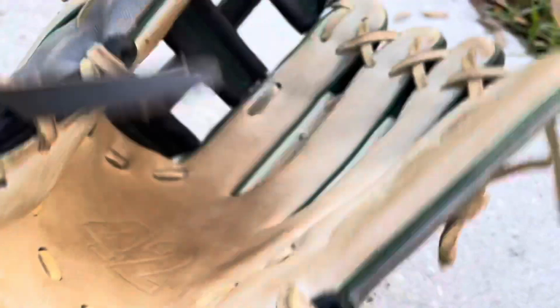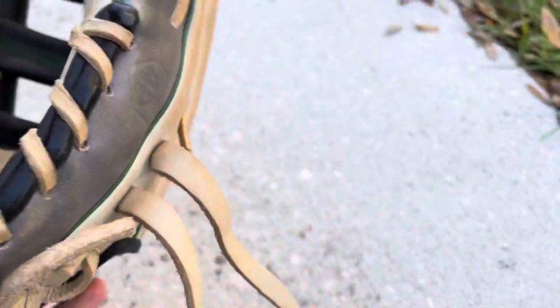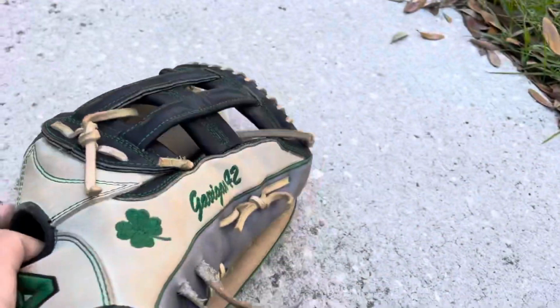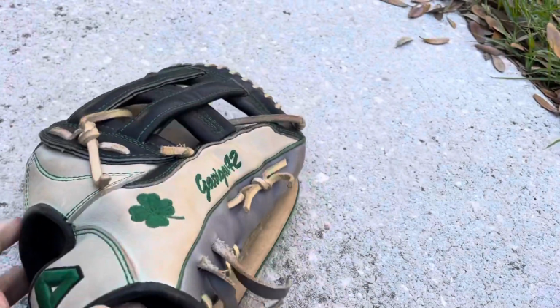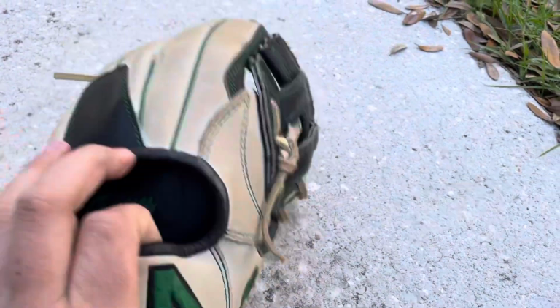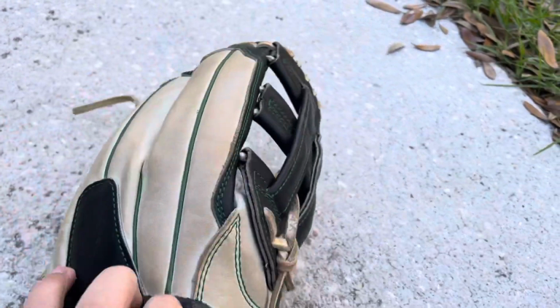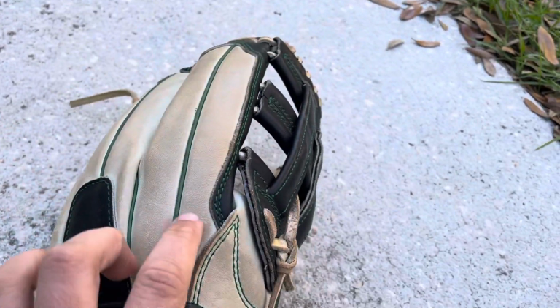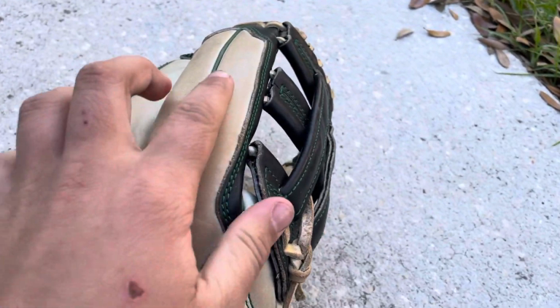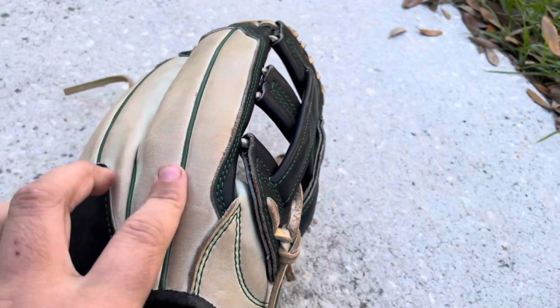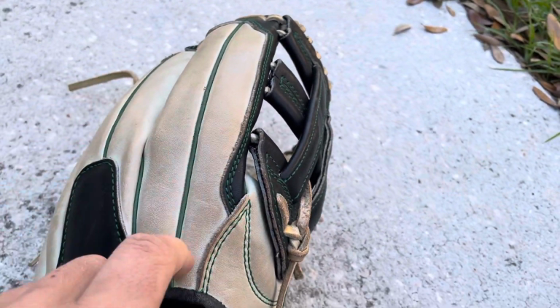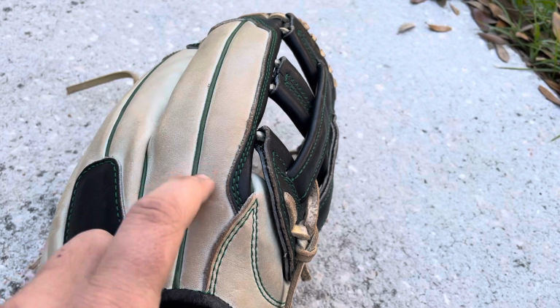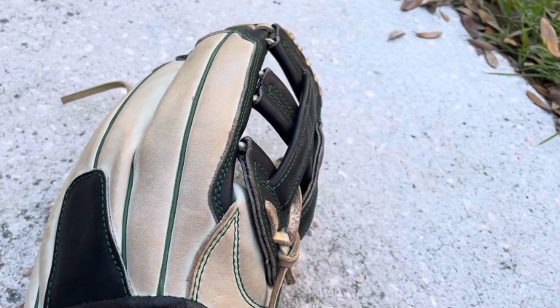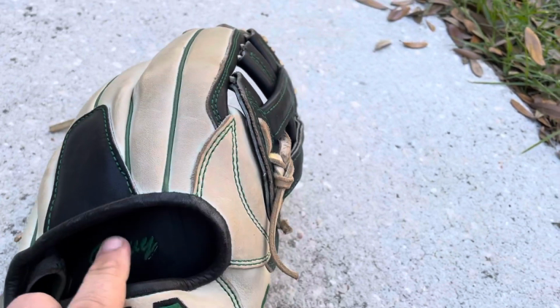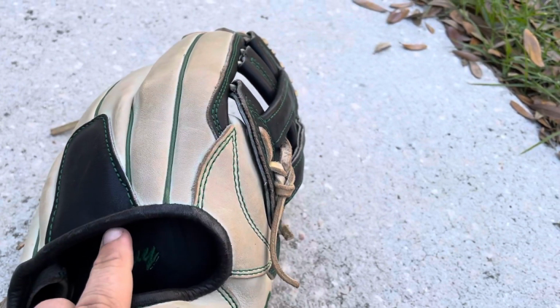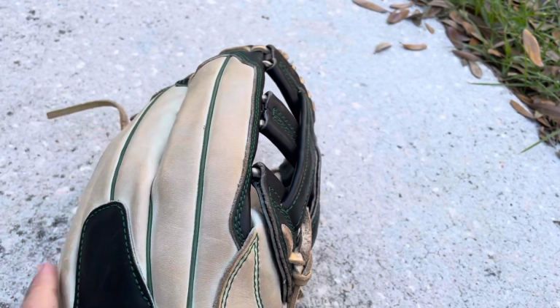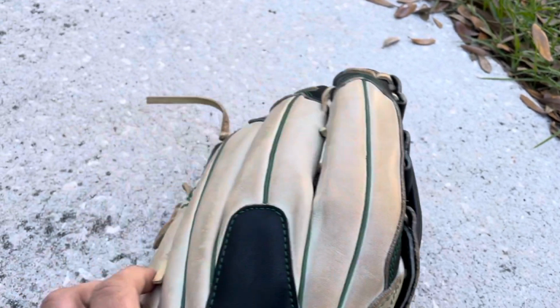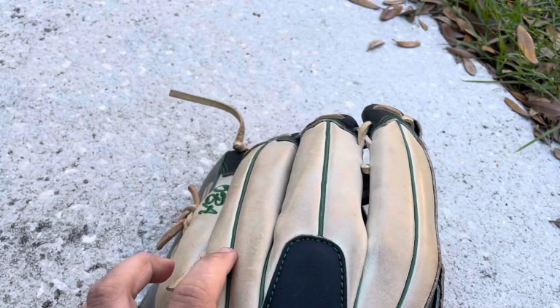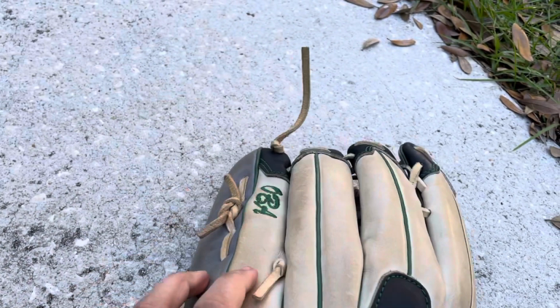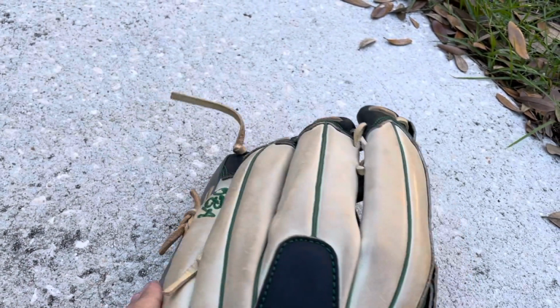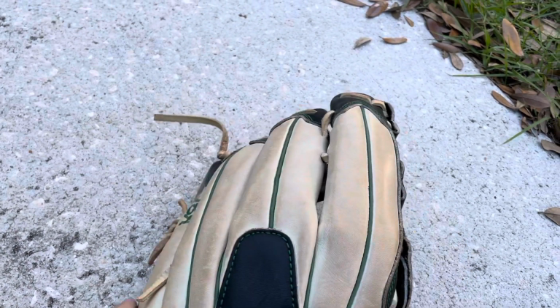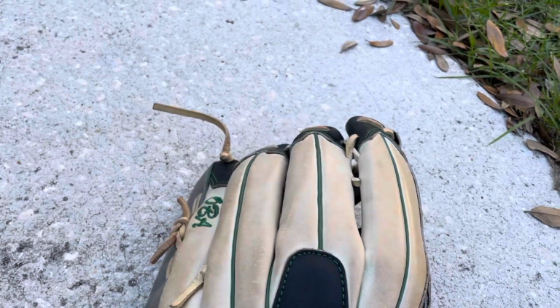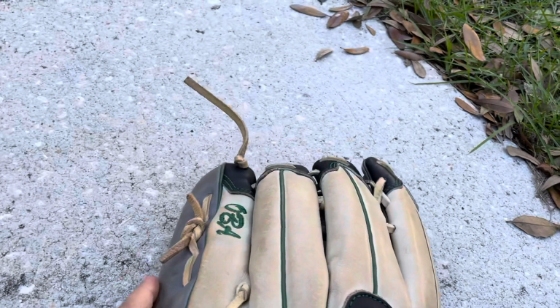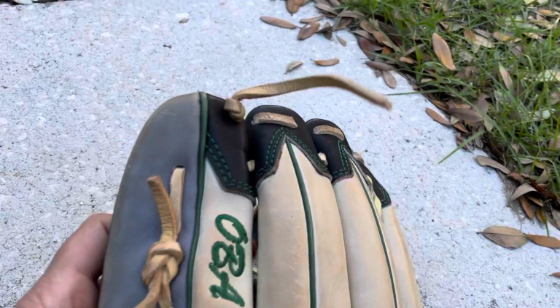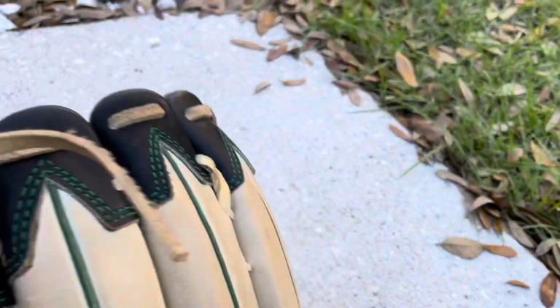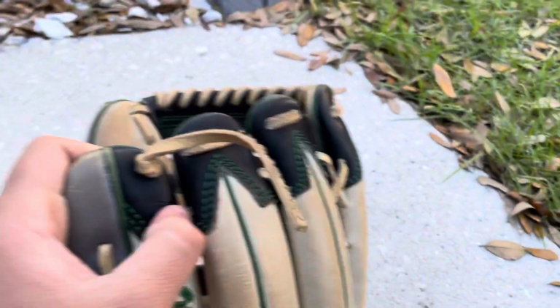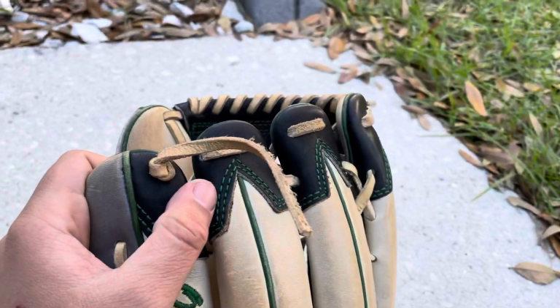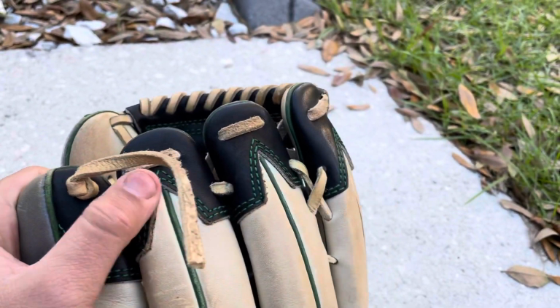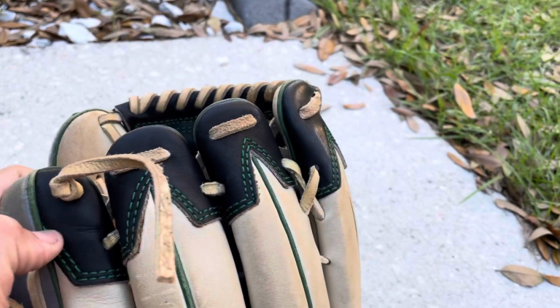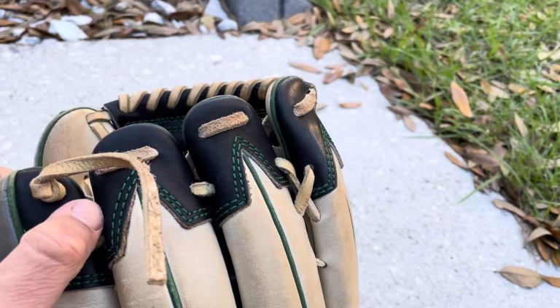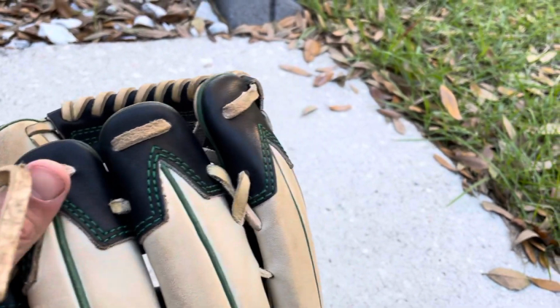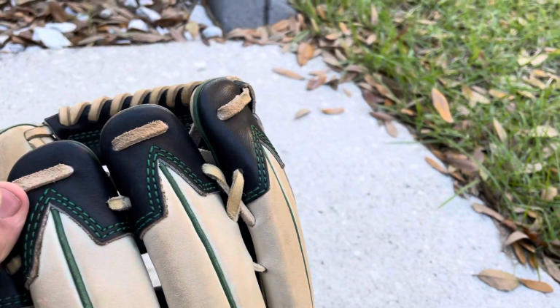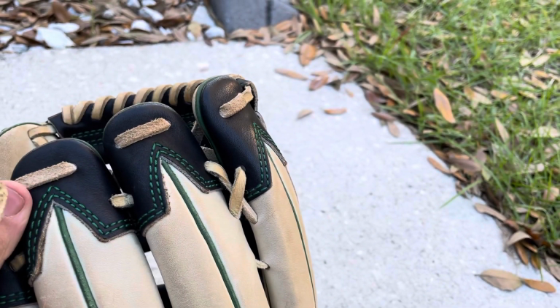Got all blonde with green highlights, green welting, black binding, blonde color one, color two — actually, no, this might be color one and color two right here. These are all the colors I went with — I can't think of the name, but whatever that is.